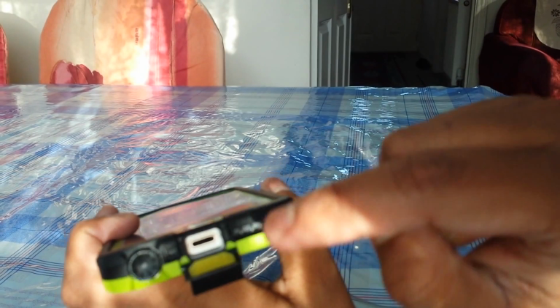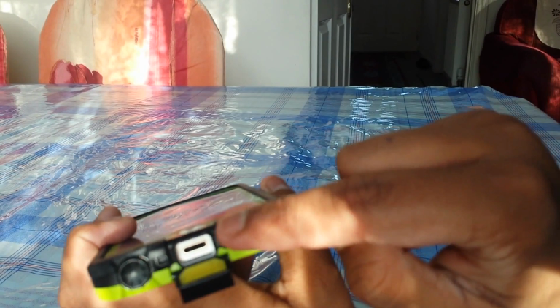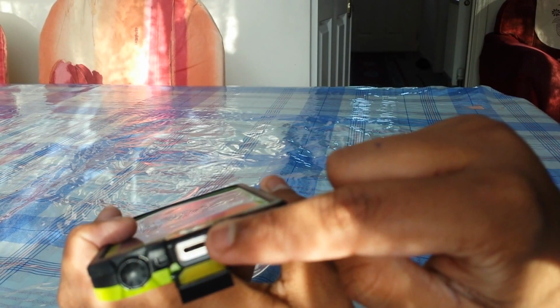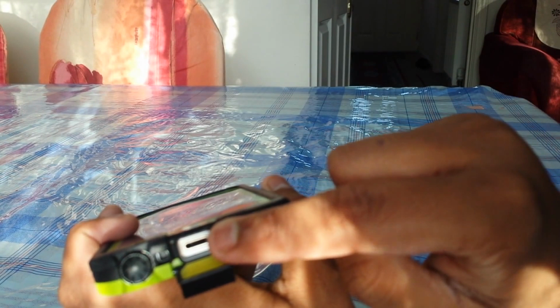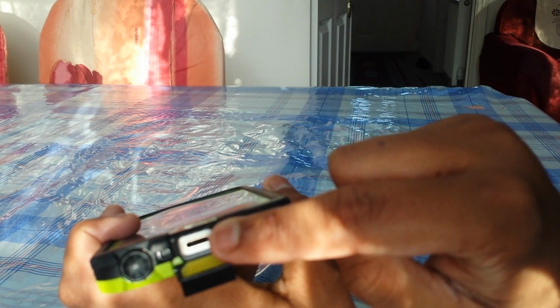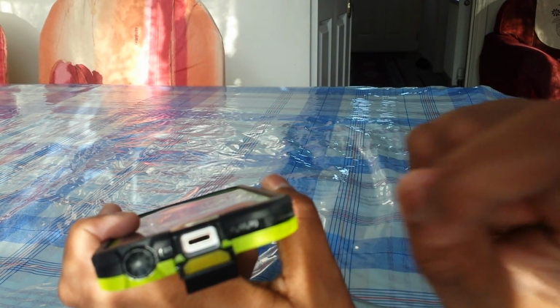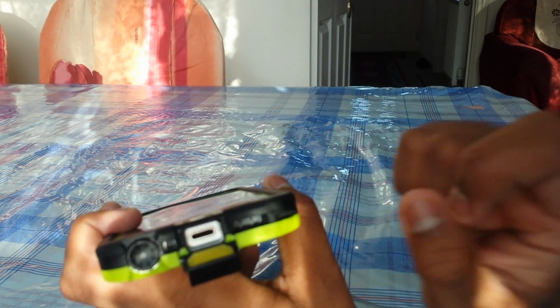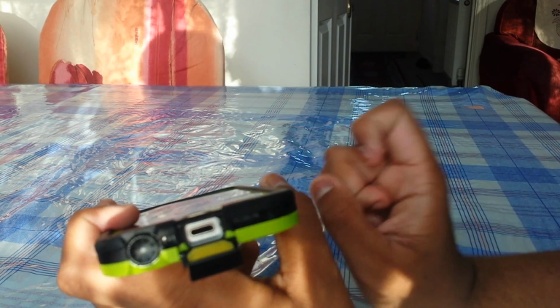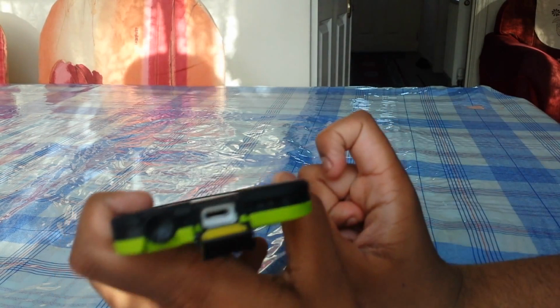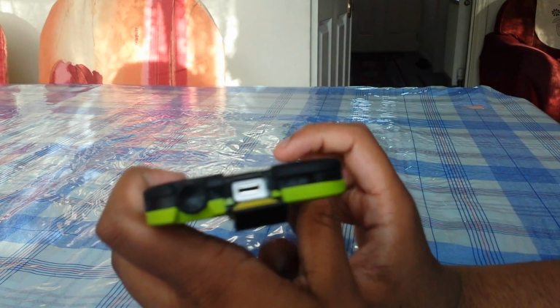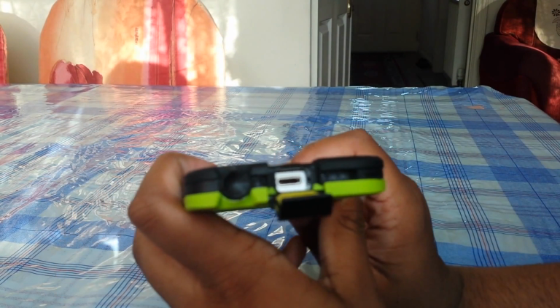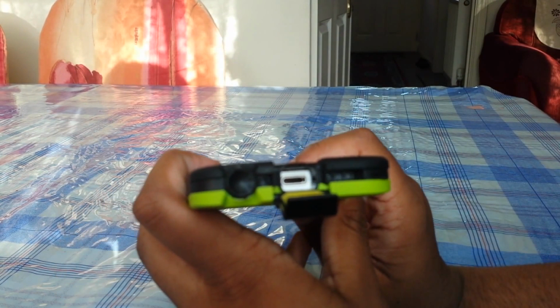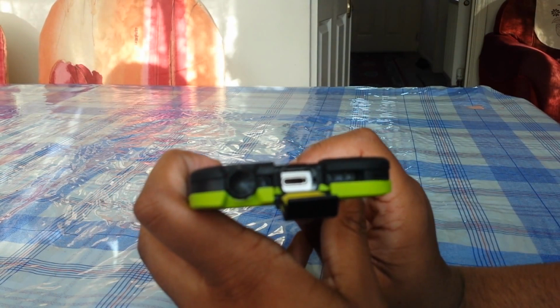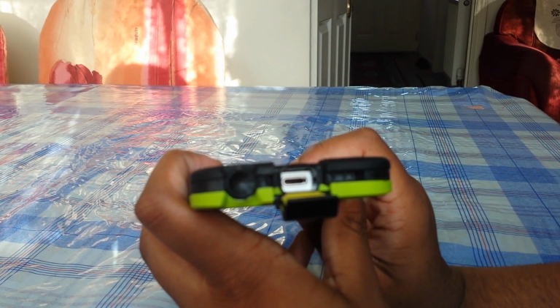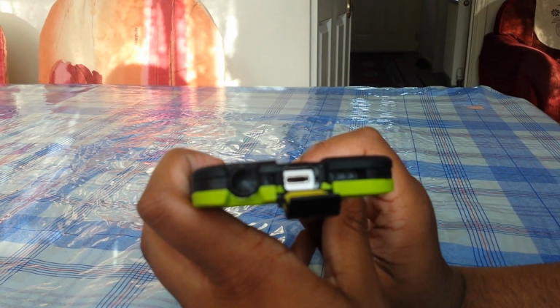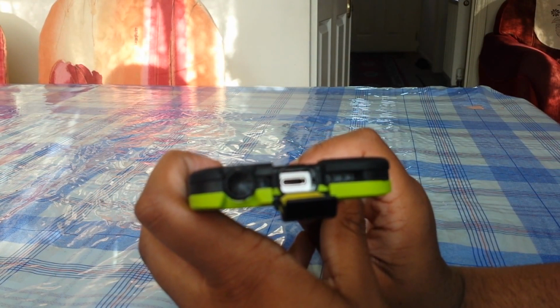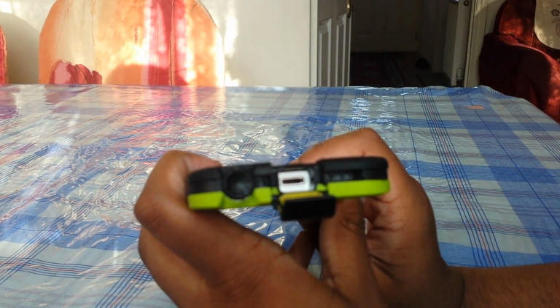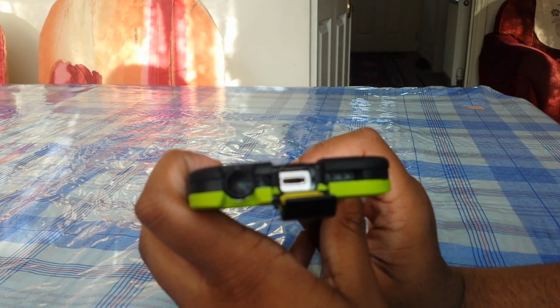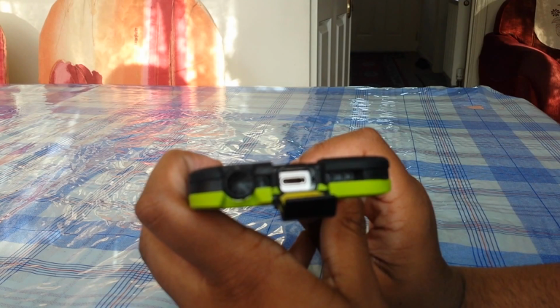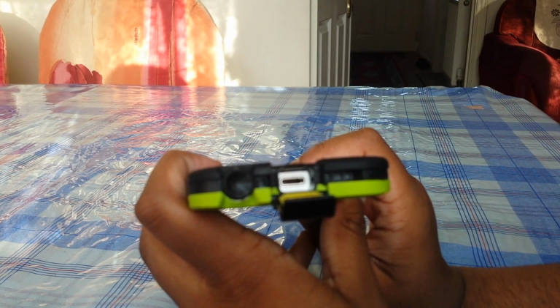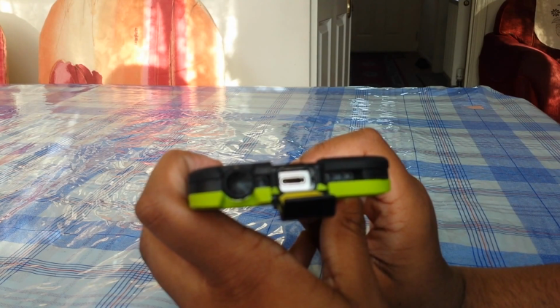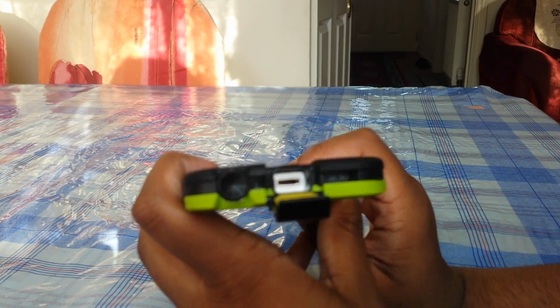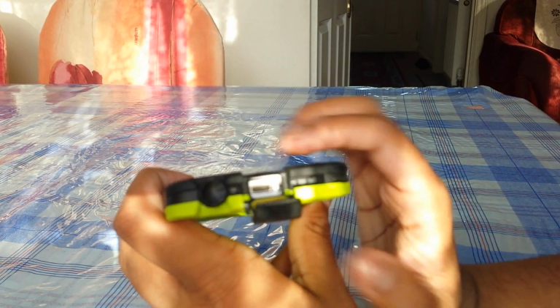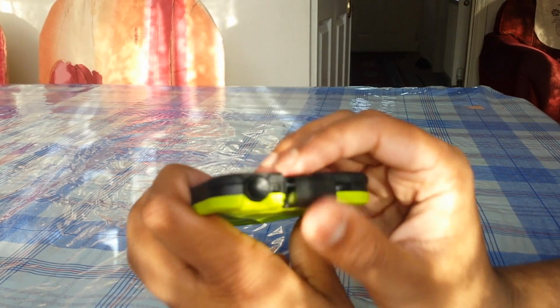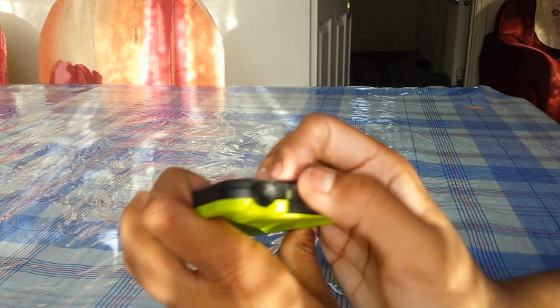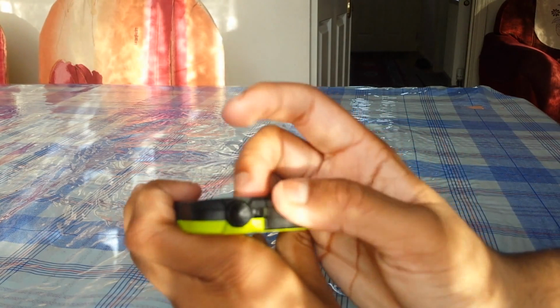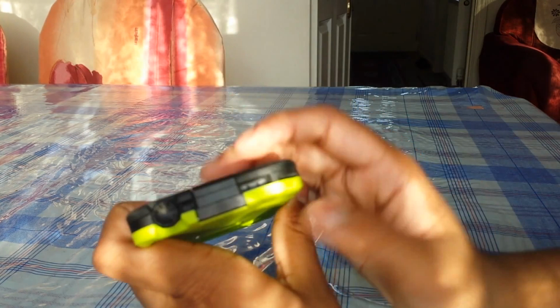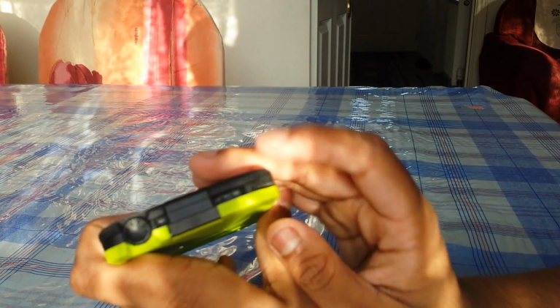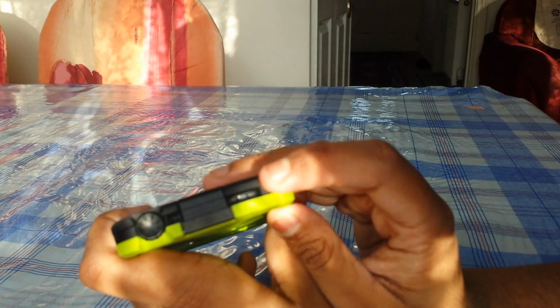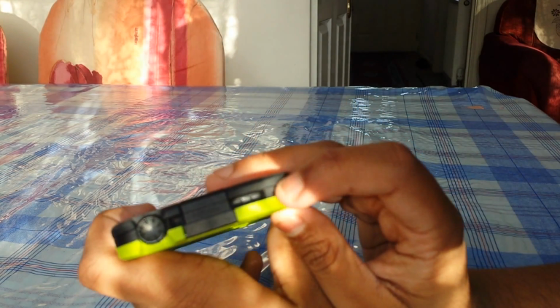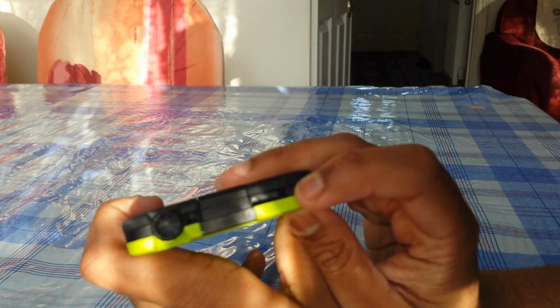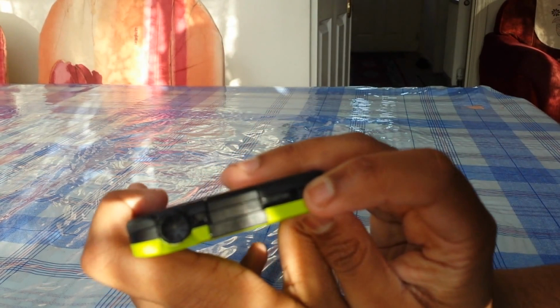Here is where you can charge — you can just pull this out like so. There is your lightning connector which you can actually plug a lightning cable into. And here are the speaker slots.